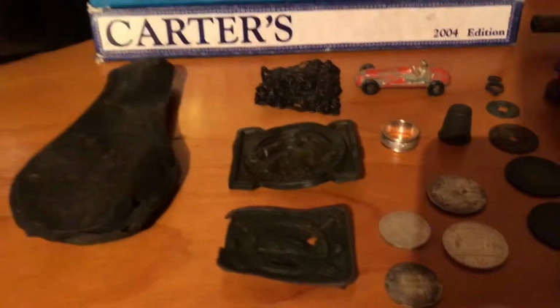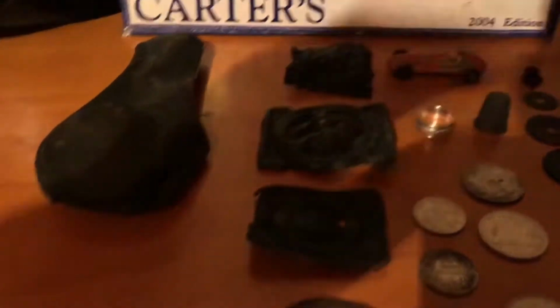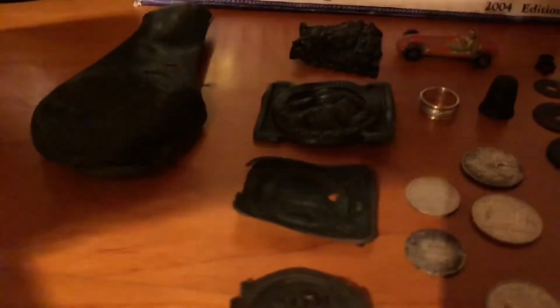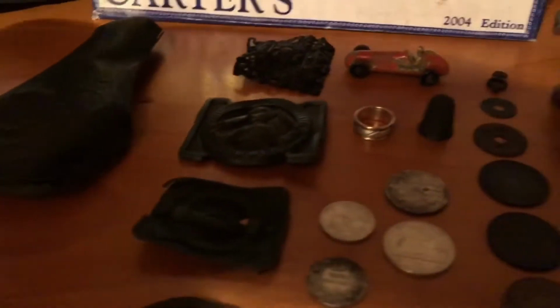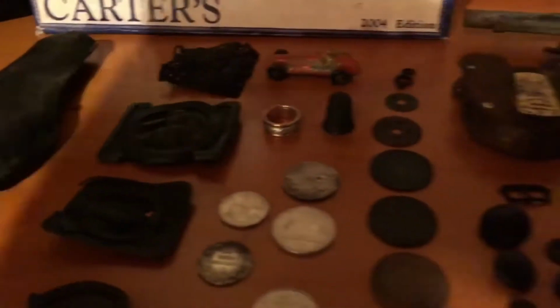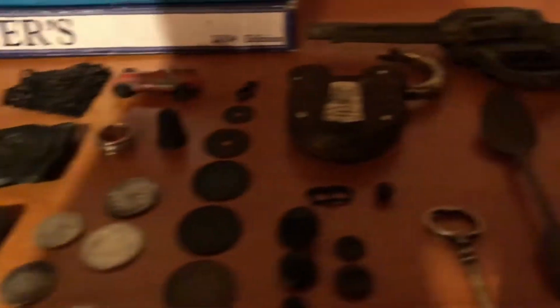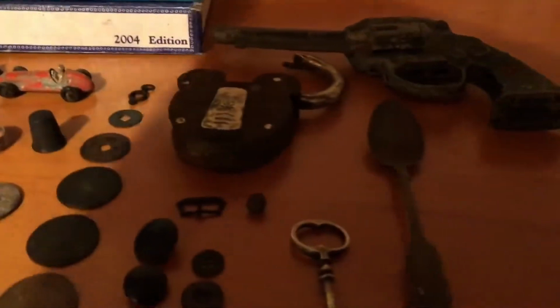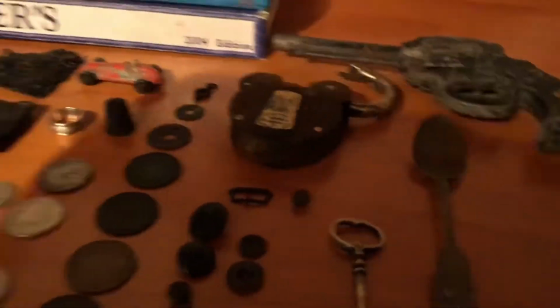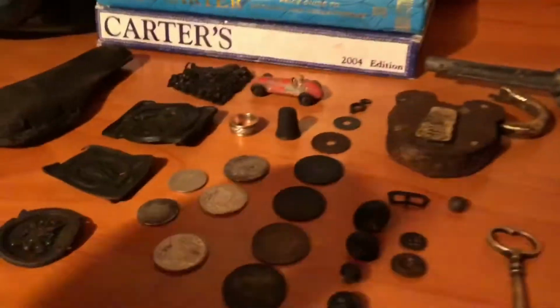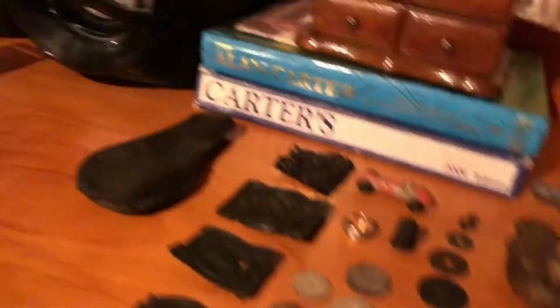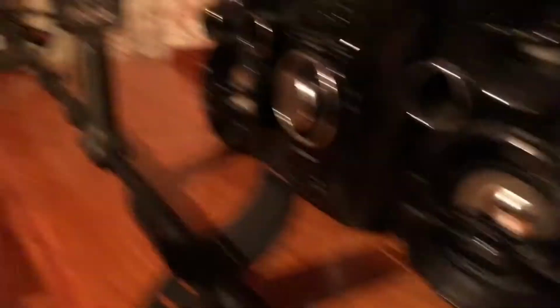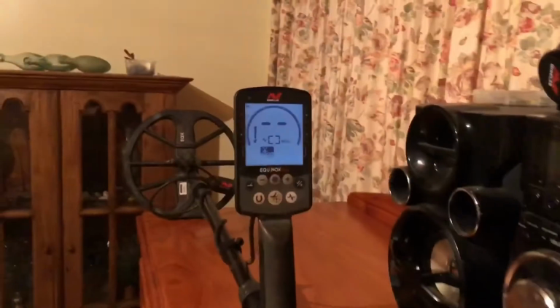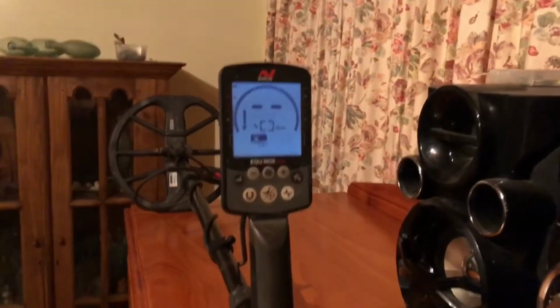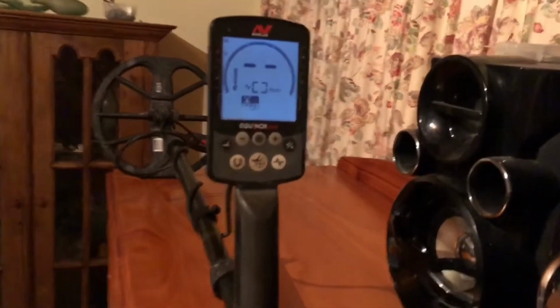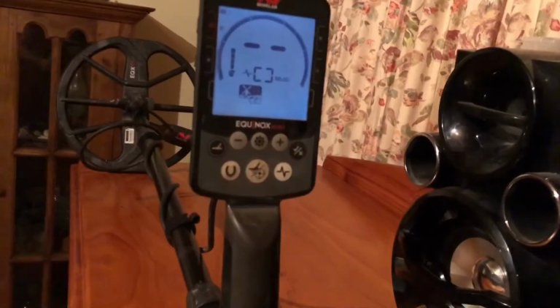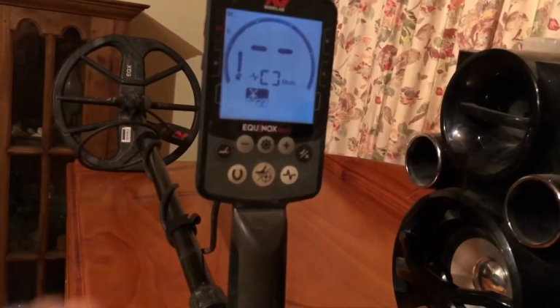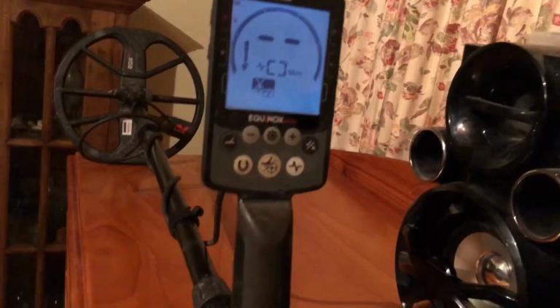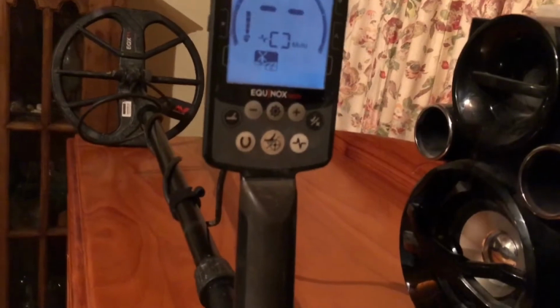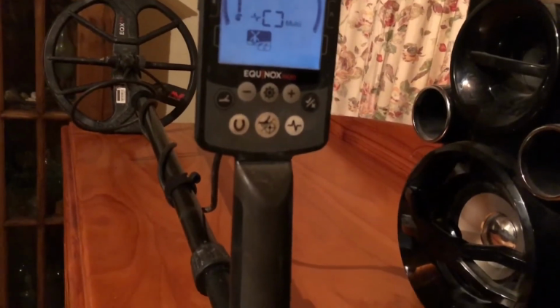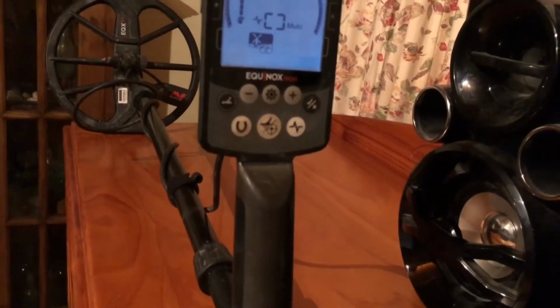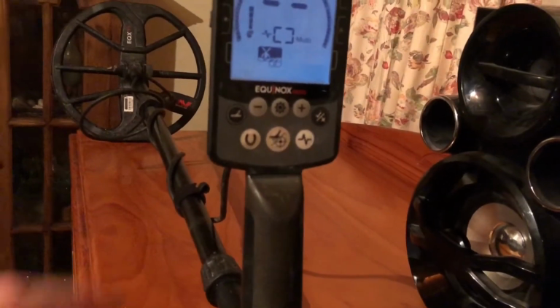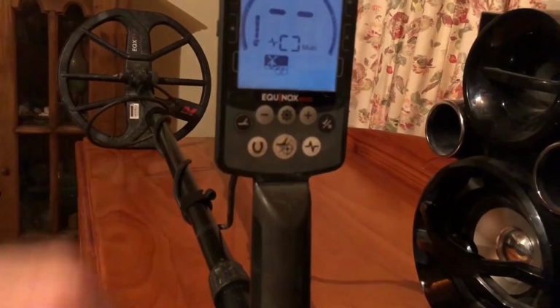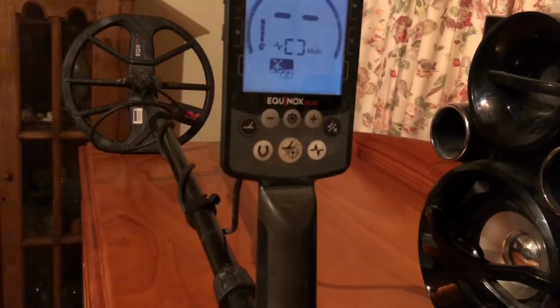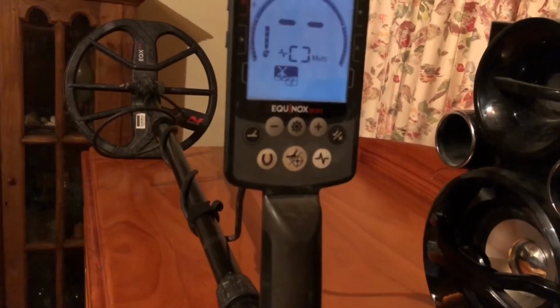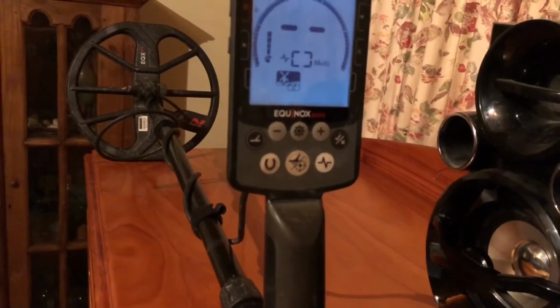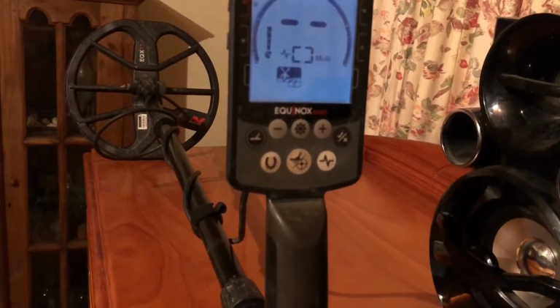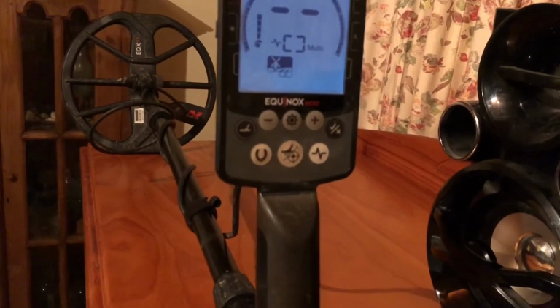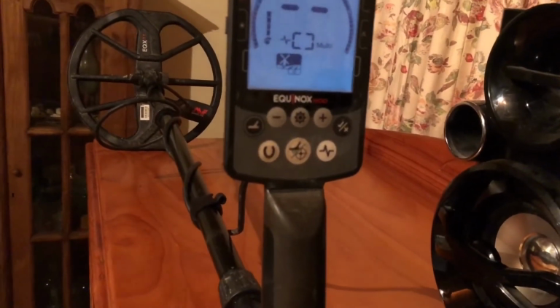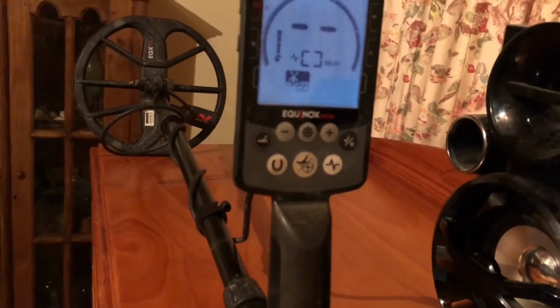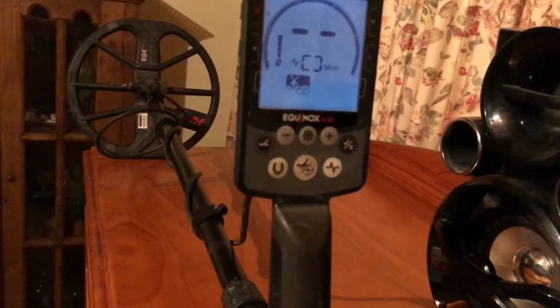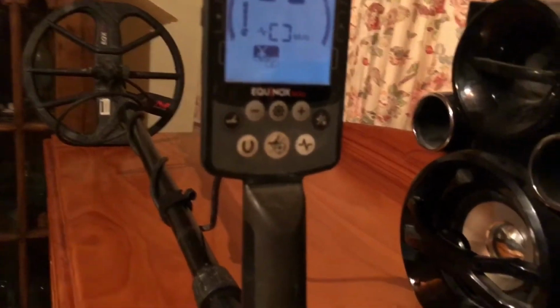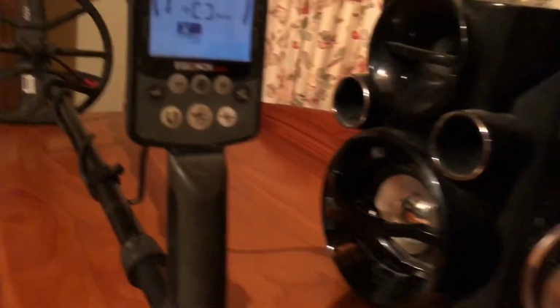Got to do an air test on a few coins and relics from the old mines using the Equinox 800, factory settings, just on five tones and that's it really.